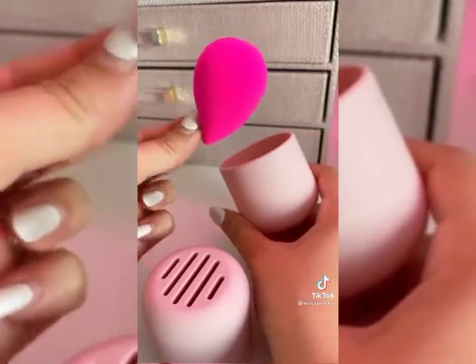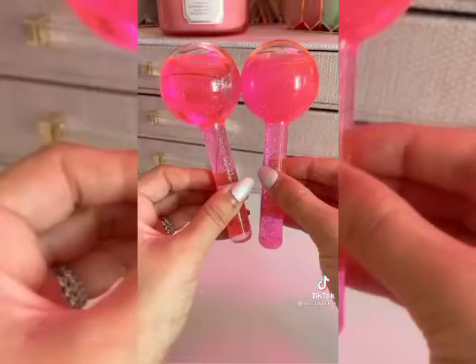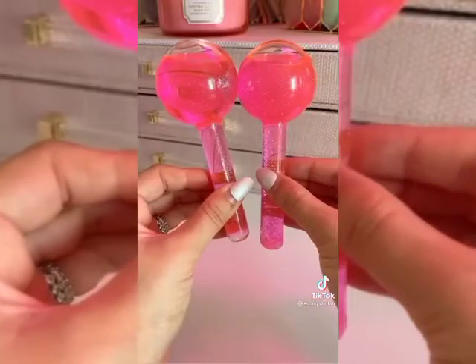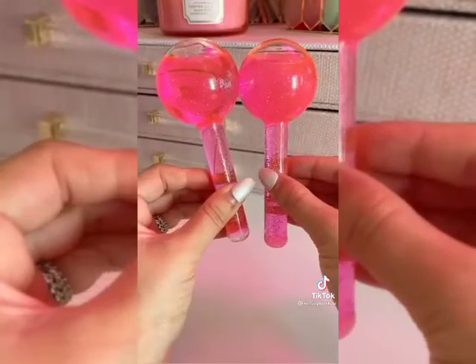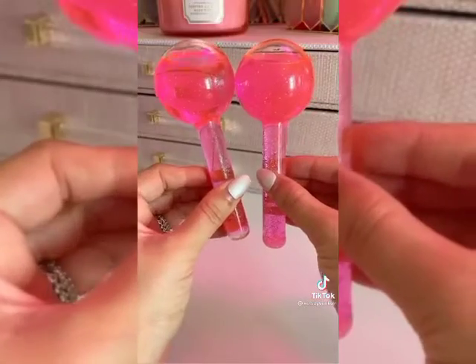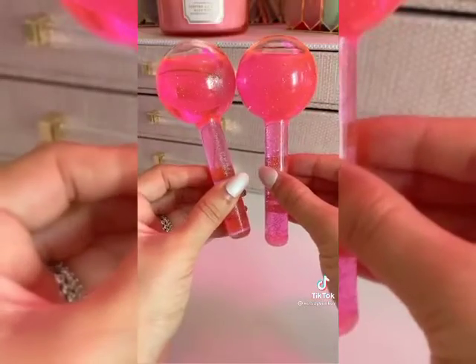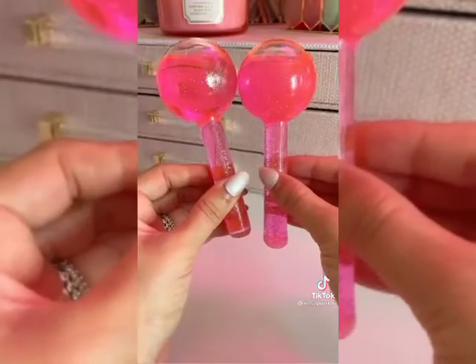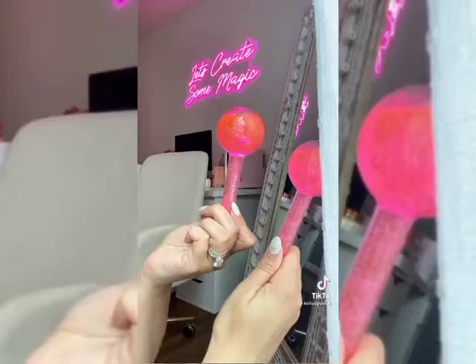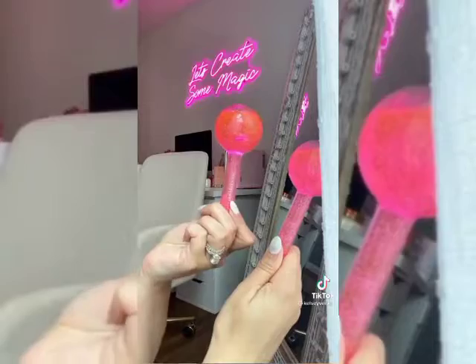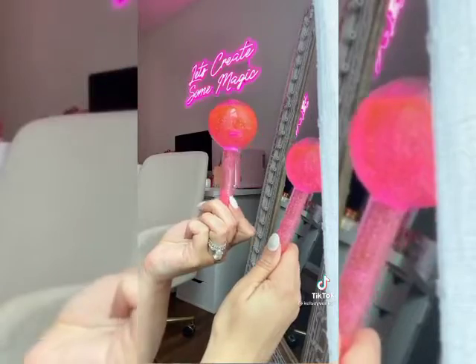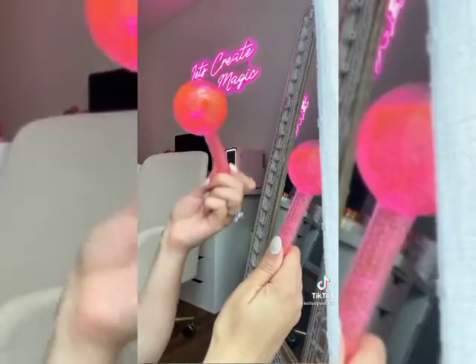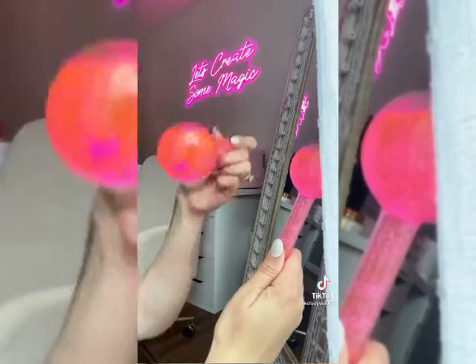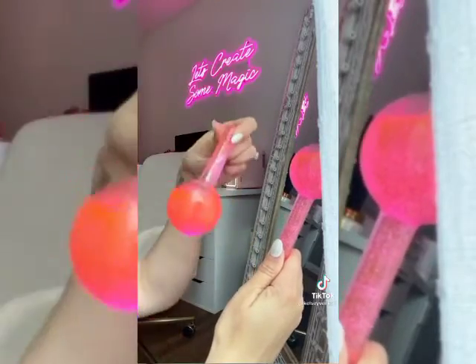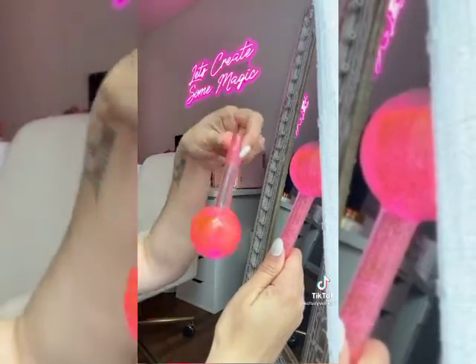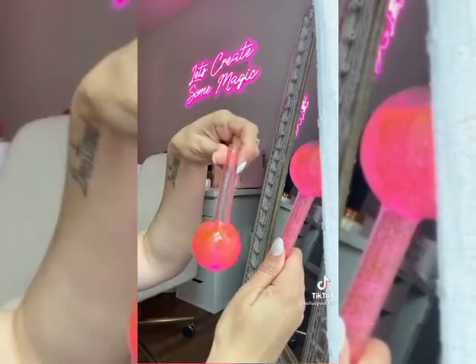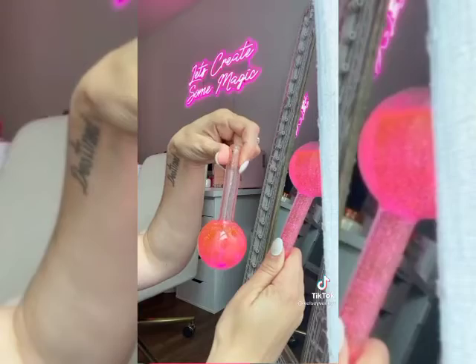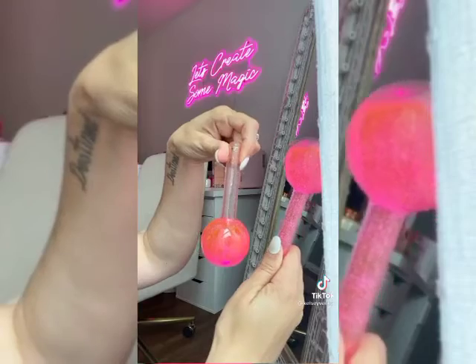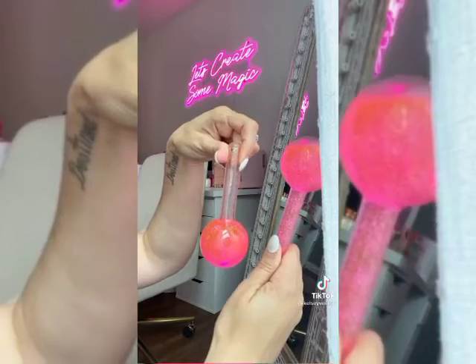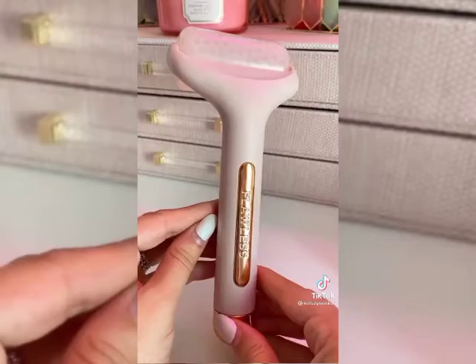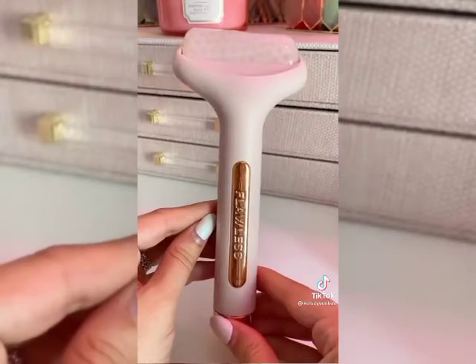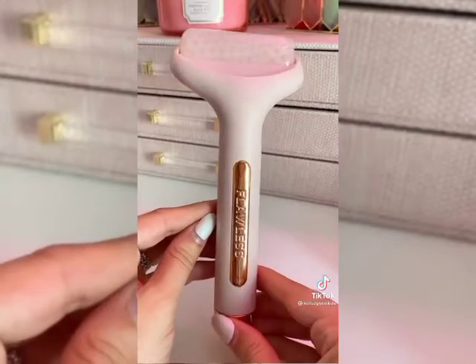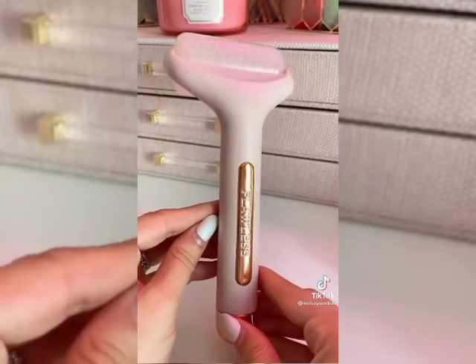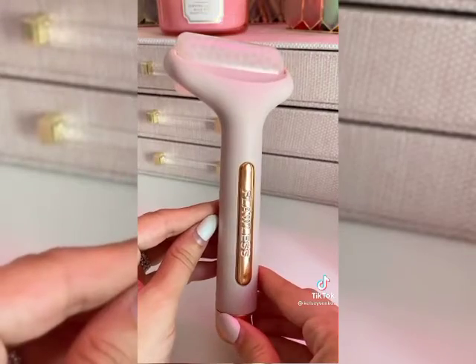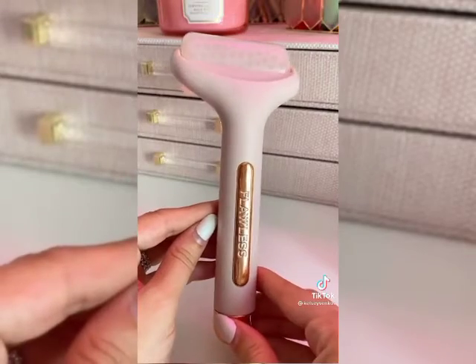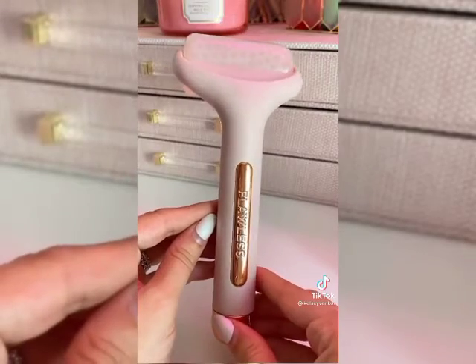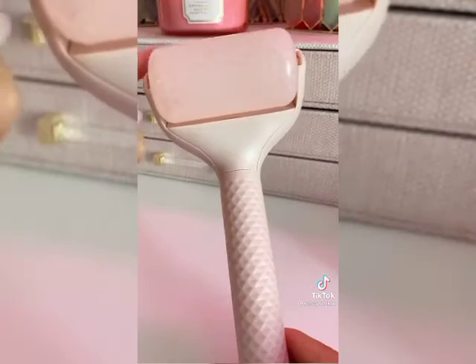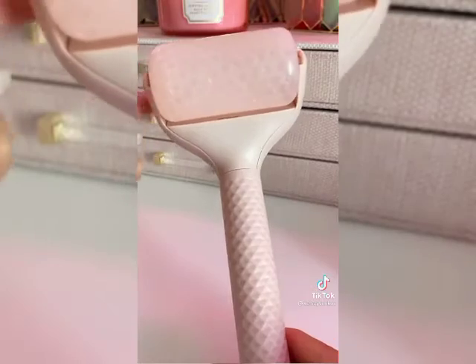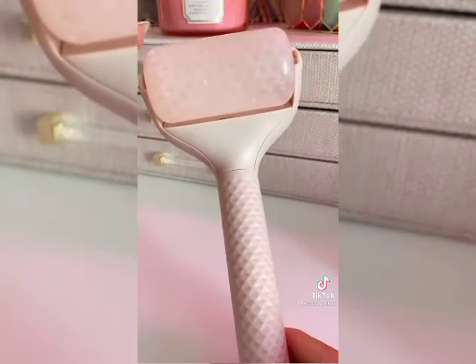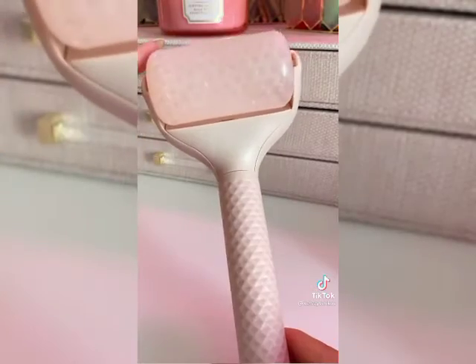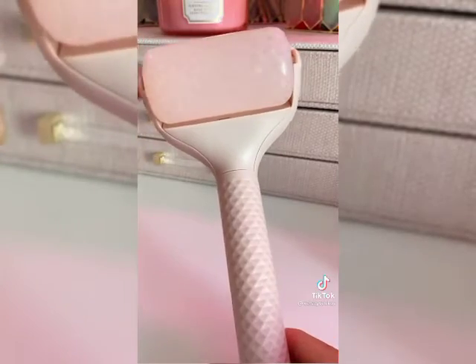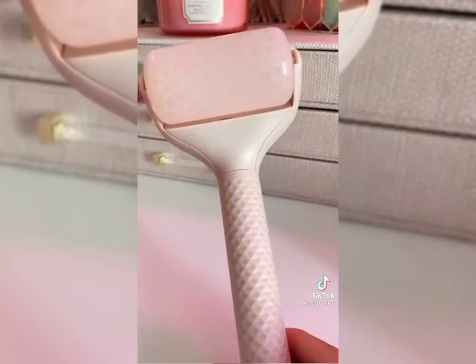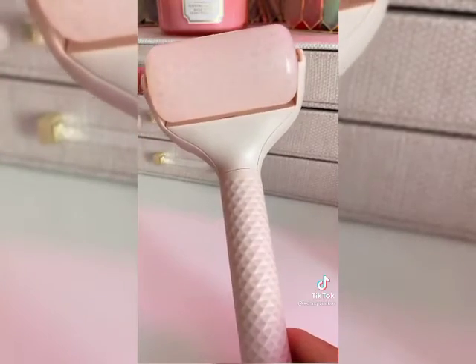Let's talk beauty tools. These ice globes are perfect in the morning for de-puffing the skin. Another good one is this flawless ice roller, and this one's only 10 bucks.